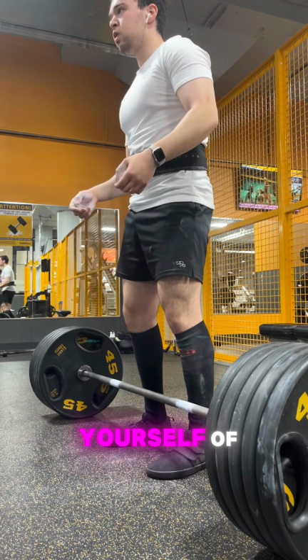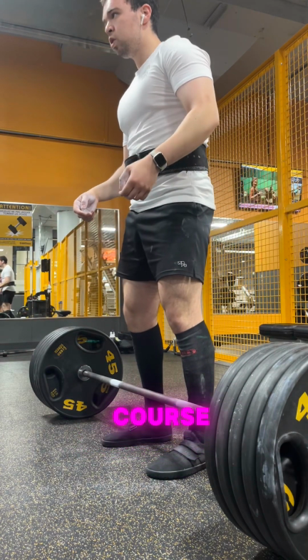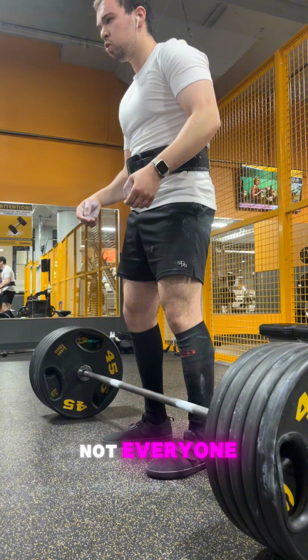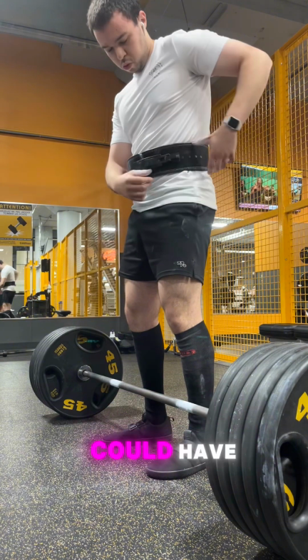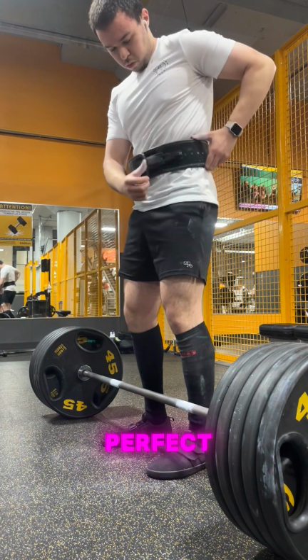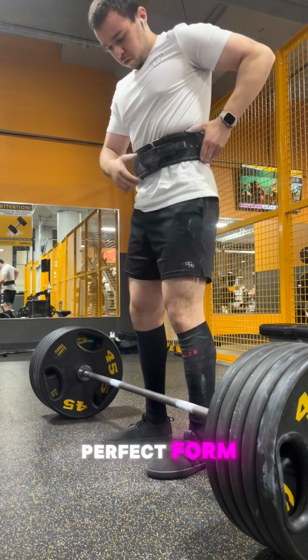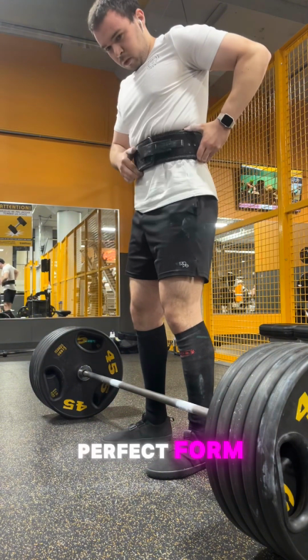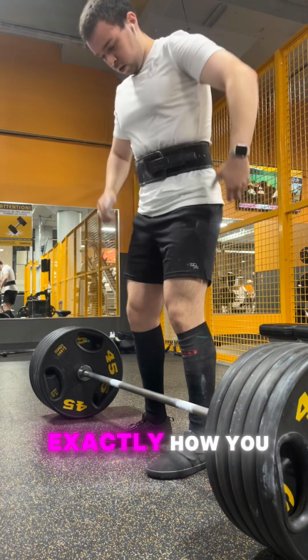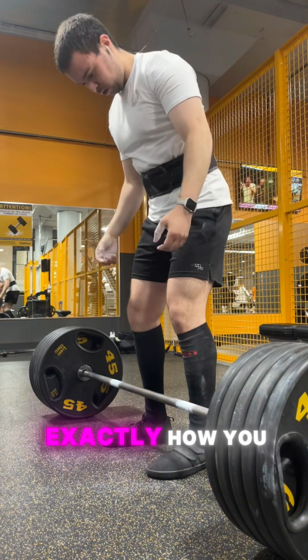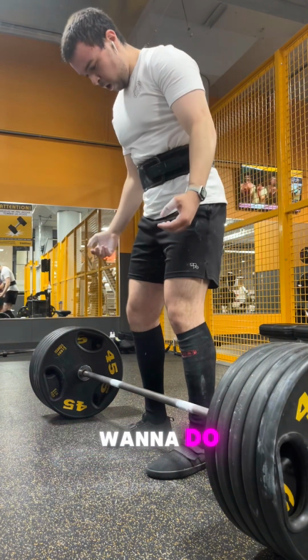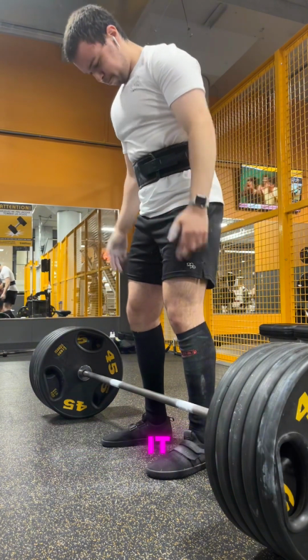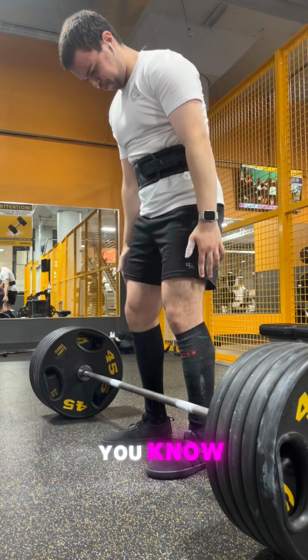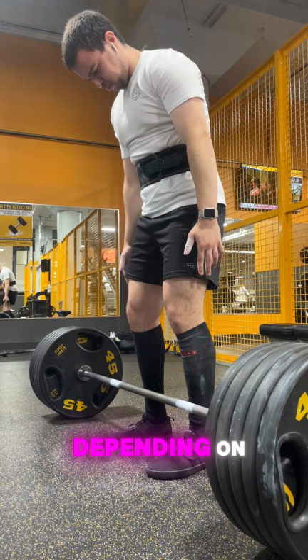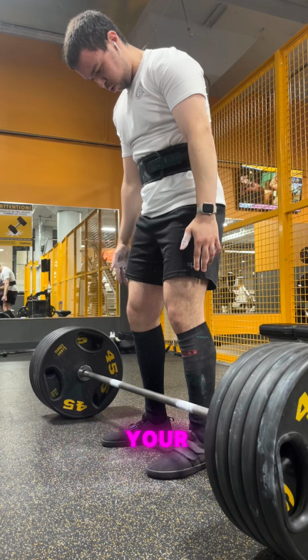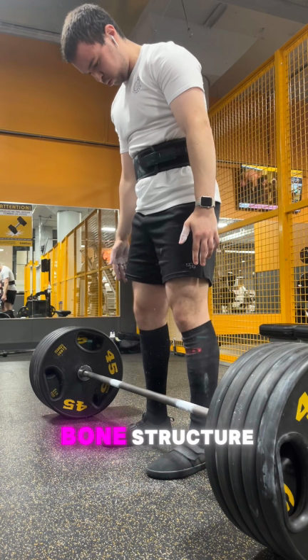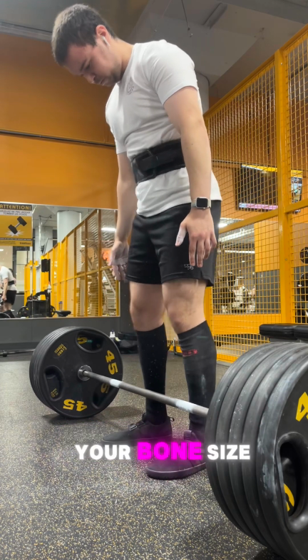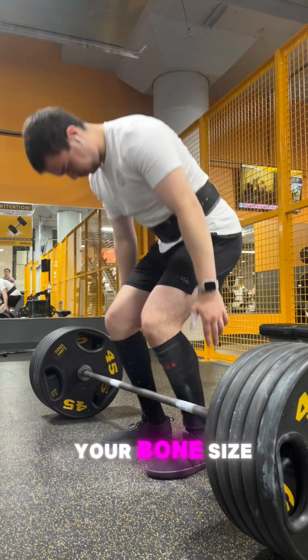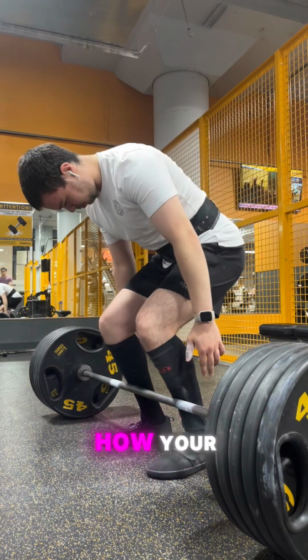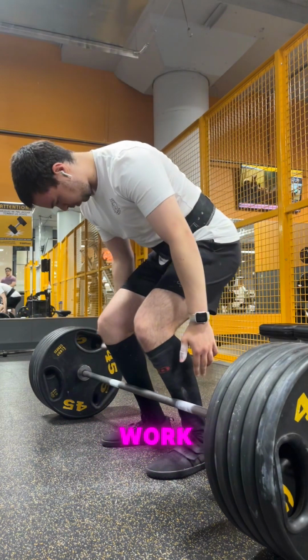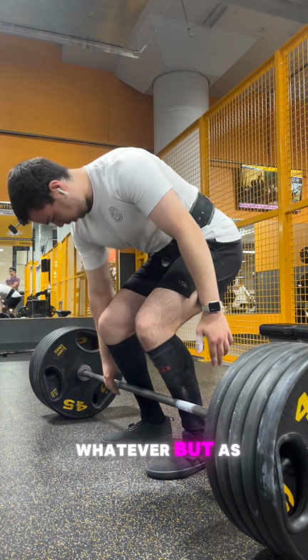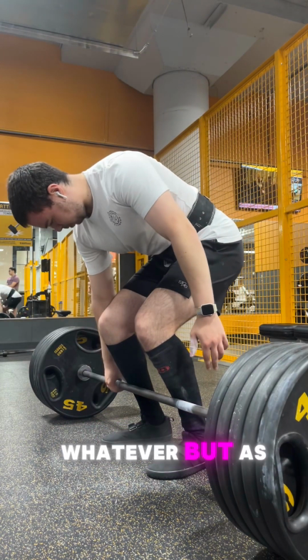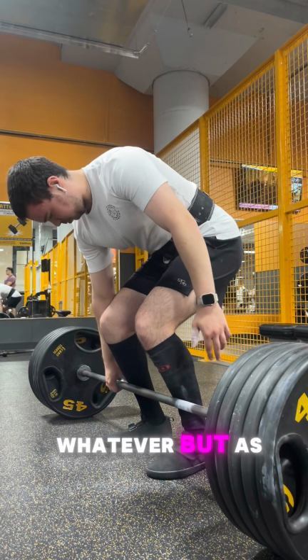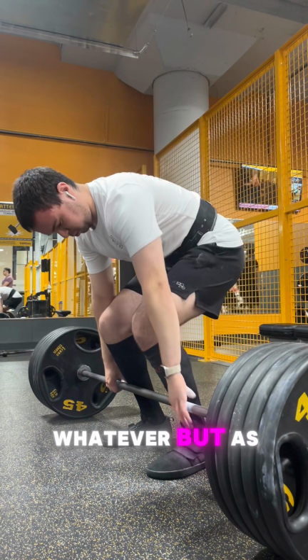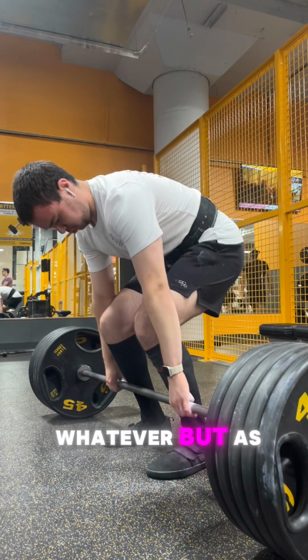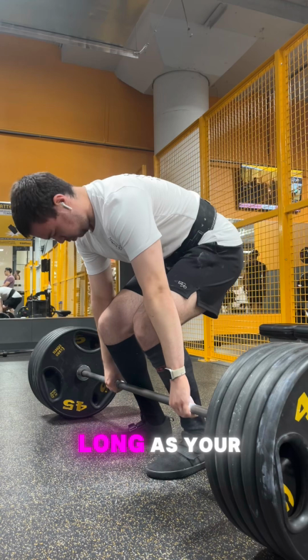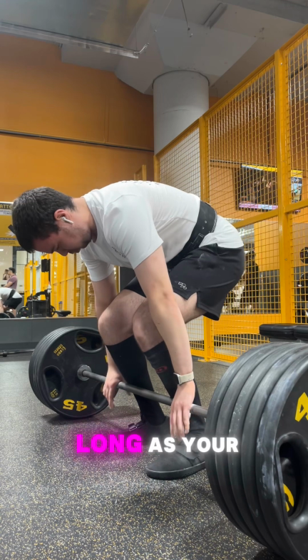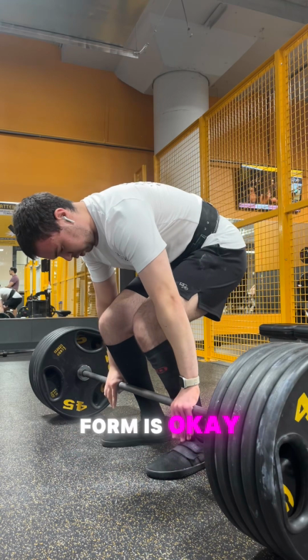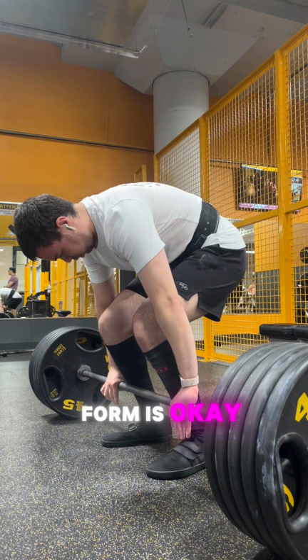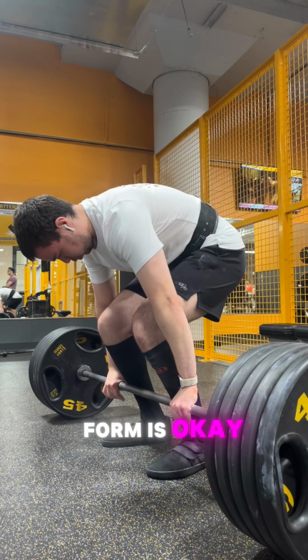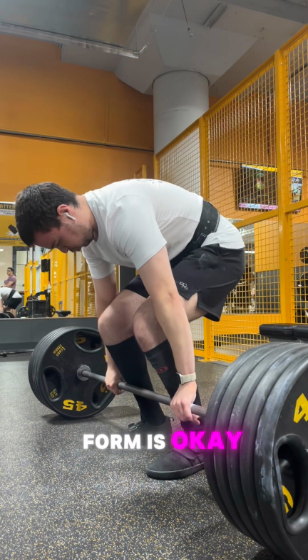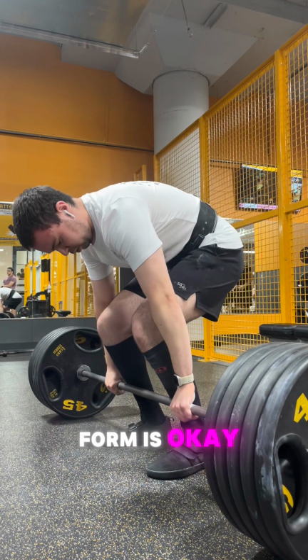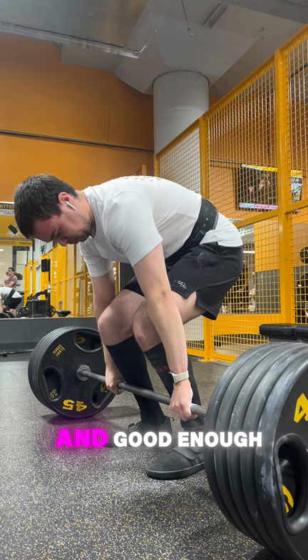Of course, not everyone can have perfect form exactly how you want, depending on your bone structure, your bone size, how your muscles work, whatever. But as long as your form is okay and good enough,